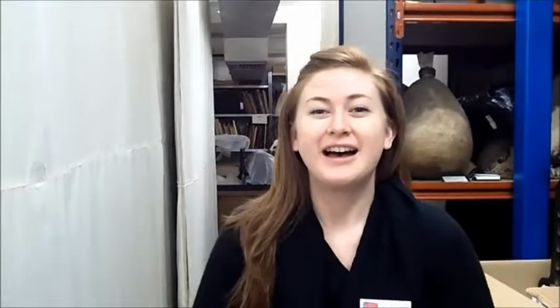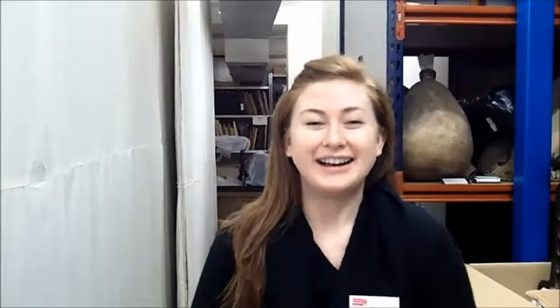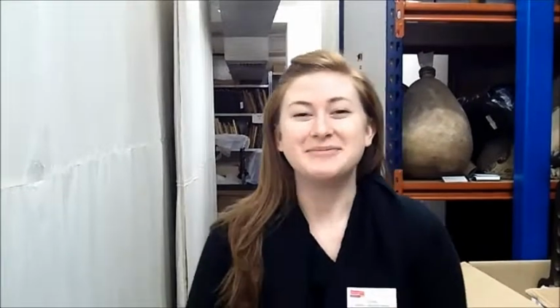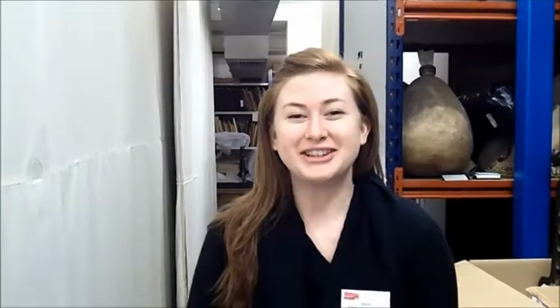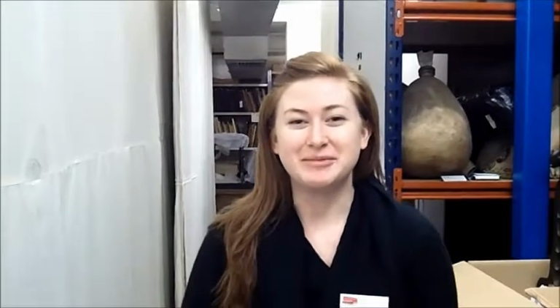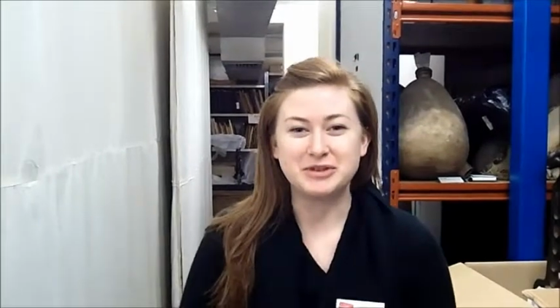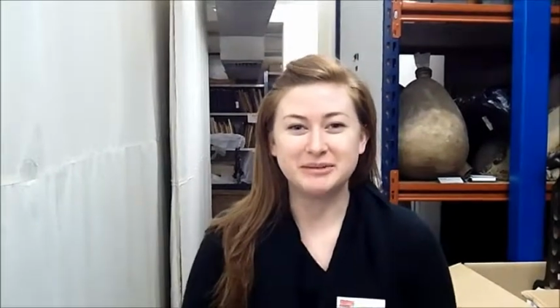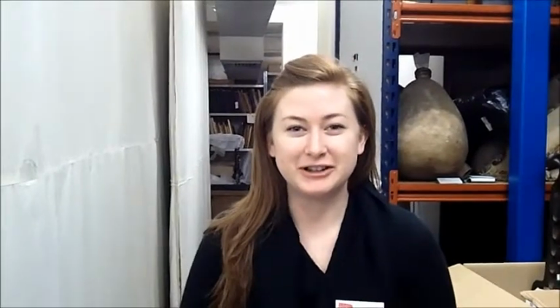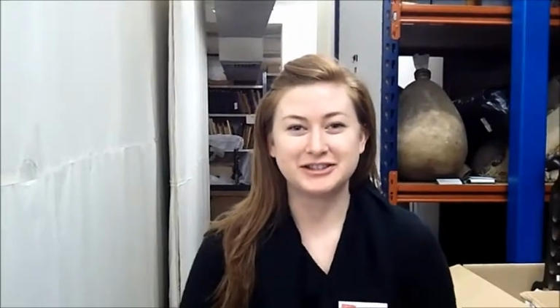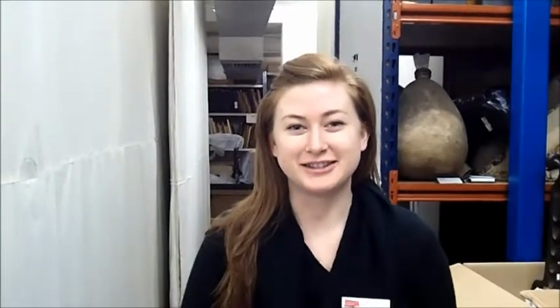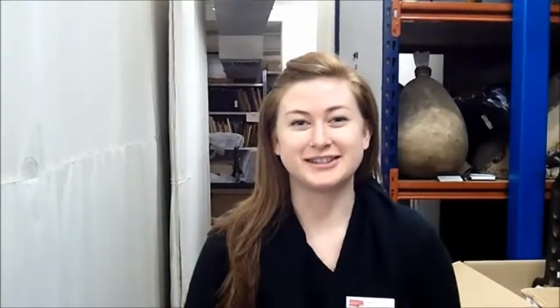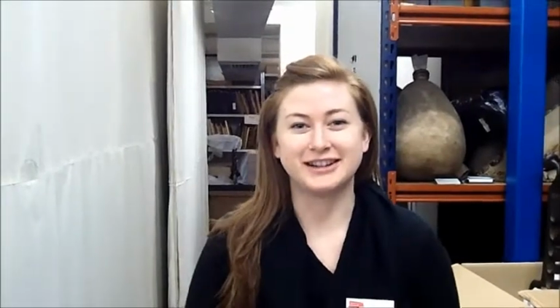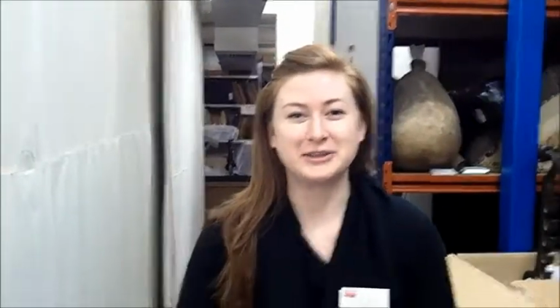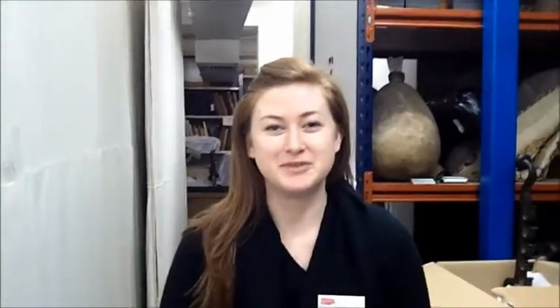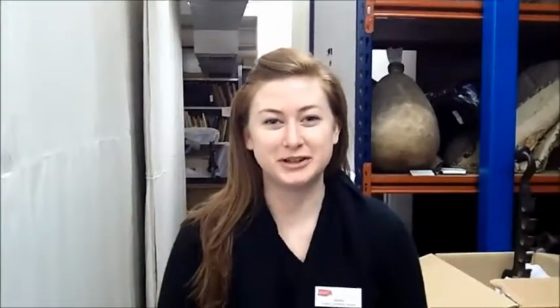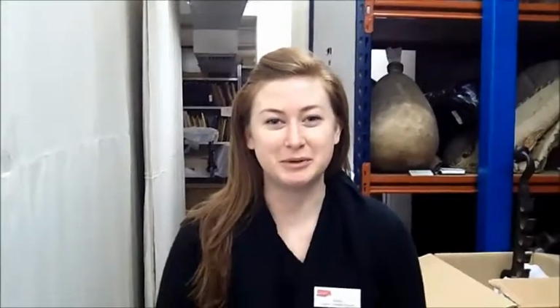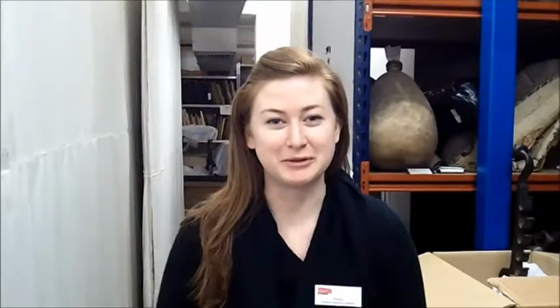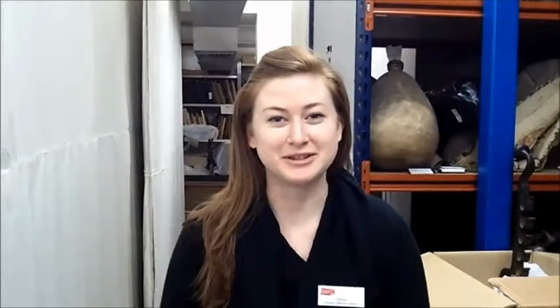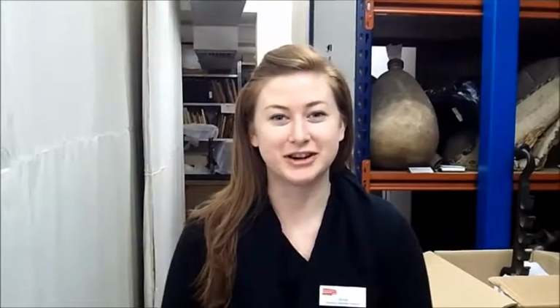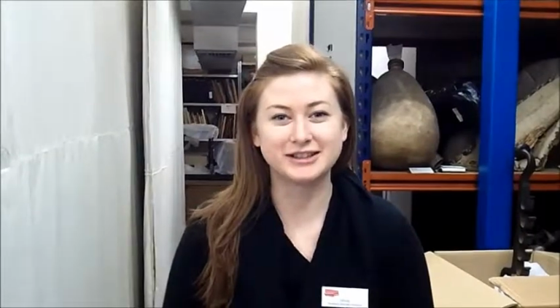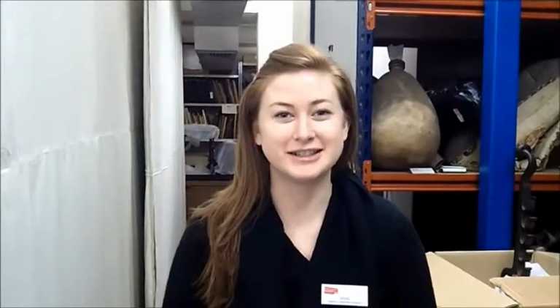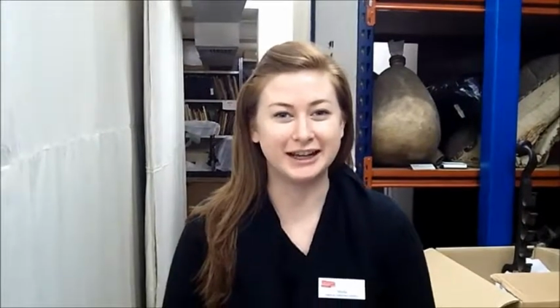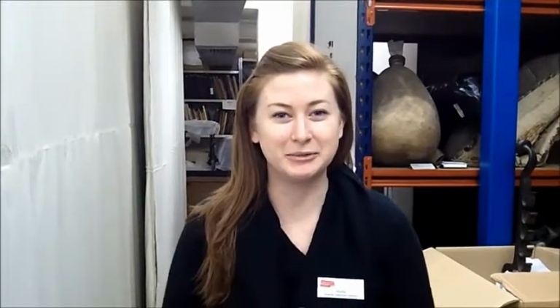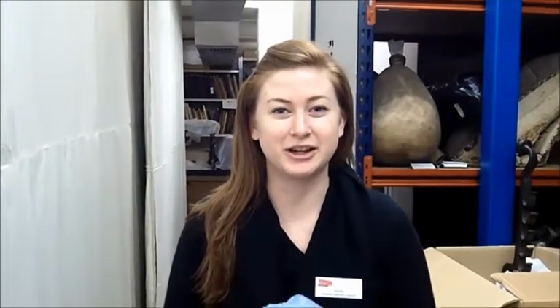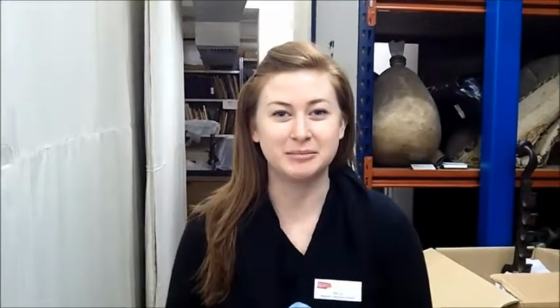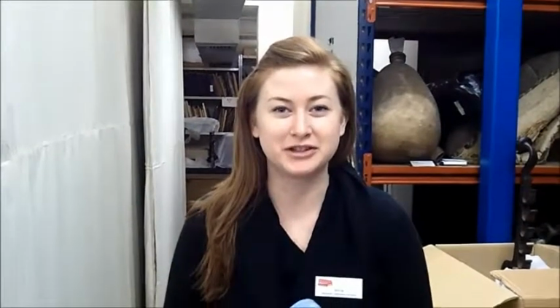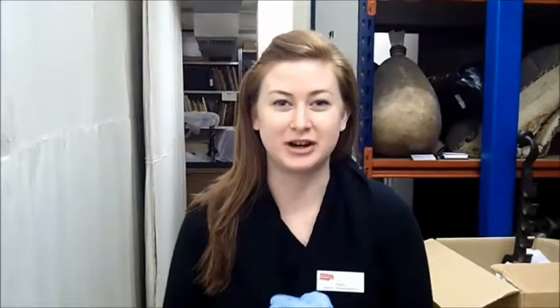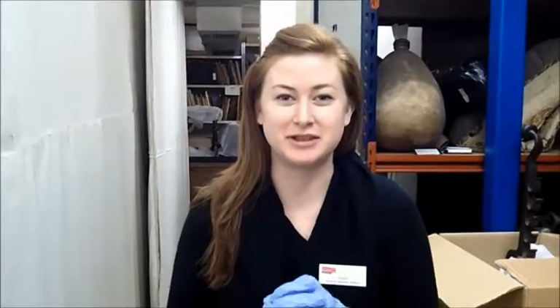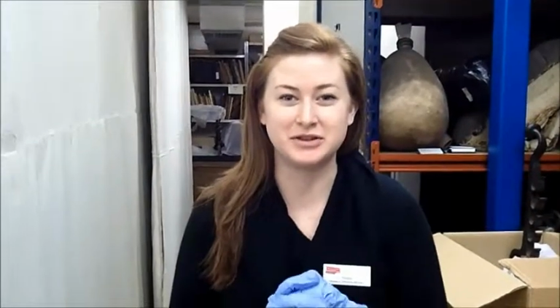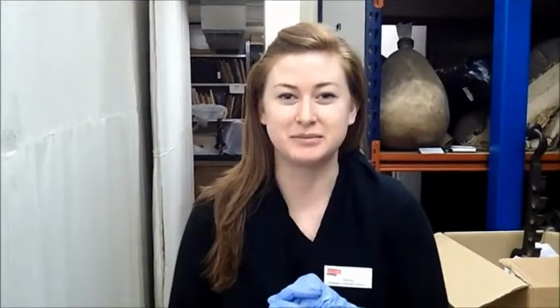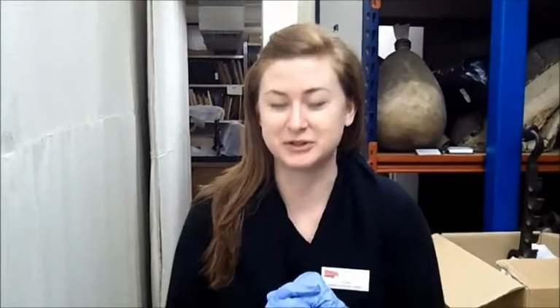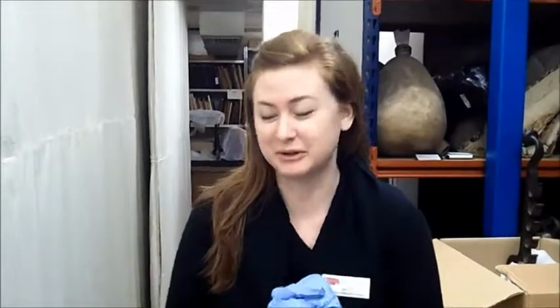Hi, I'm Sheila. I'm a Museum Collections Assistant here at the Shakespeare Birthplace Trust, and today we're checking pest traps in the museum store.